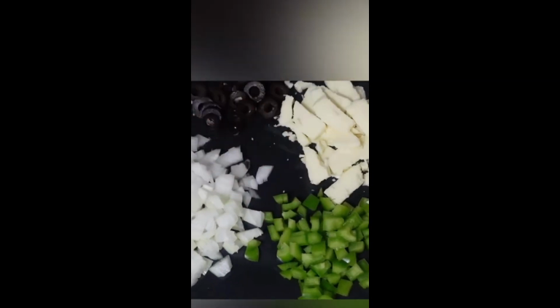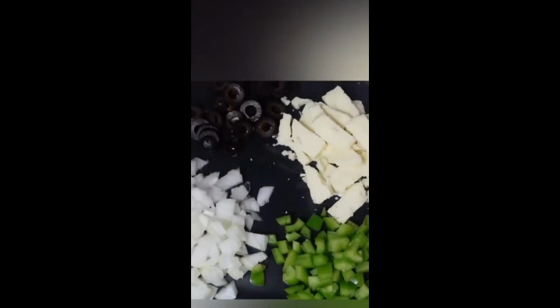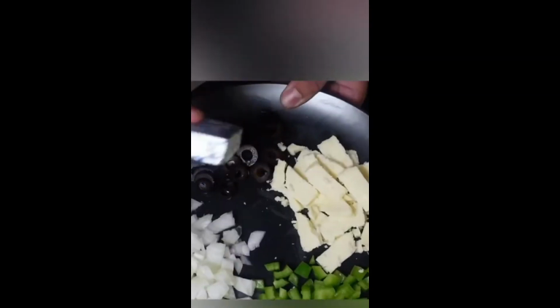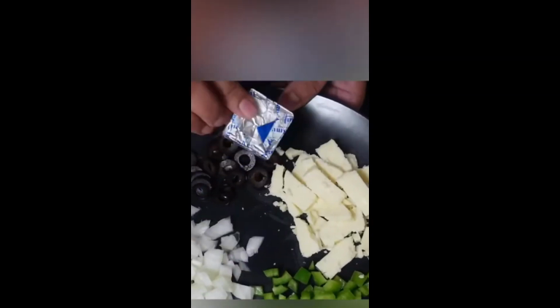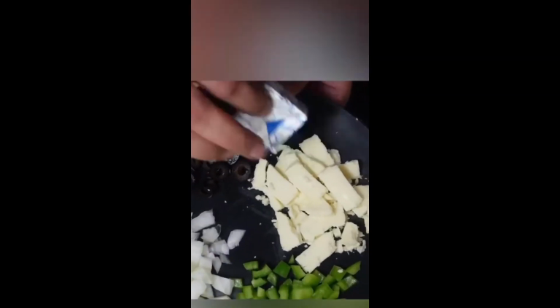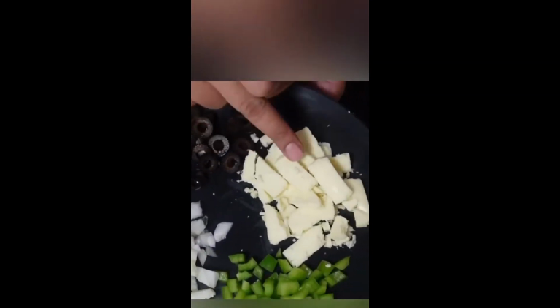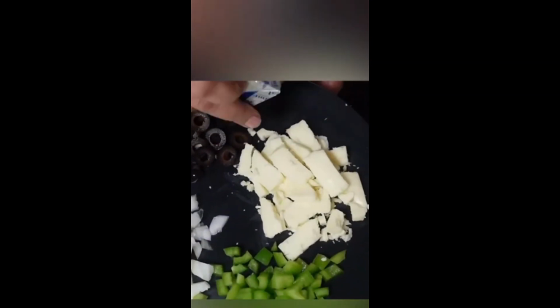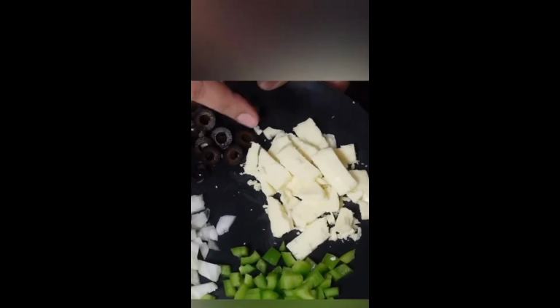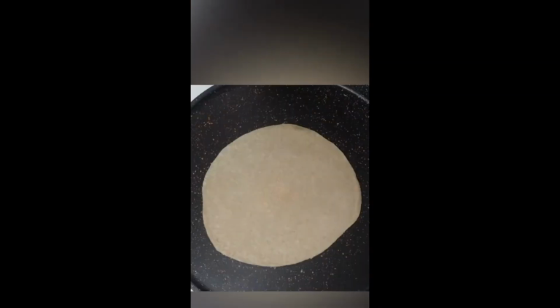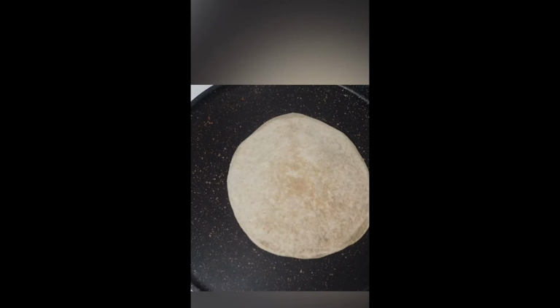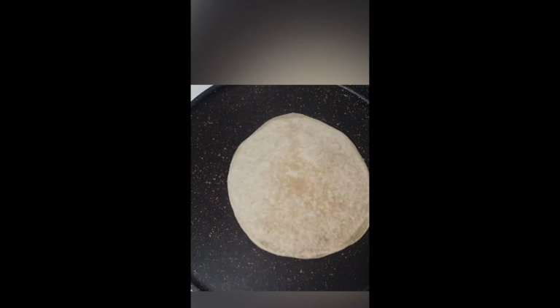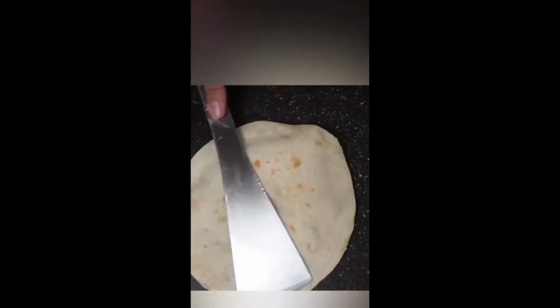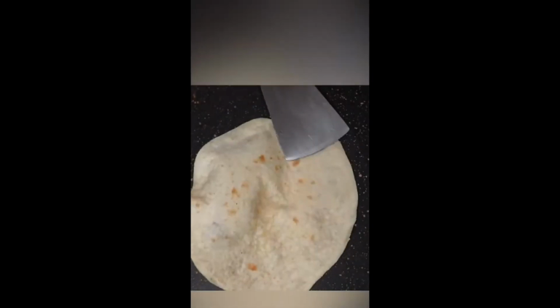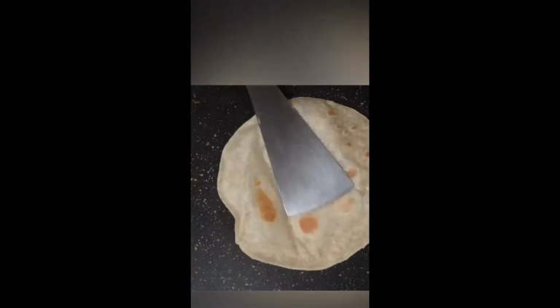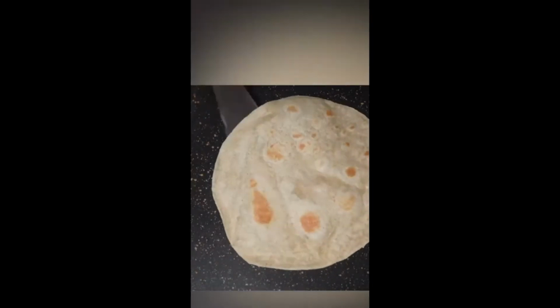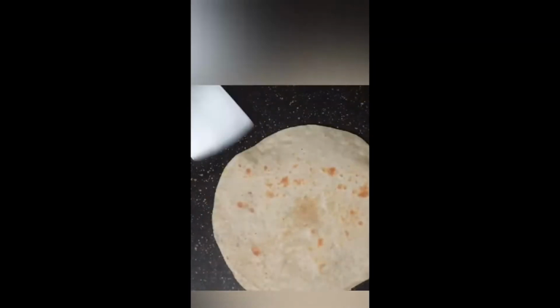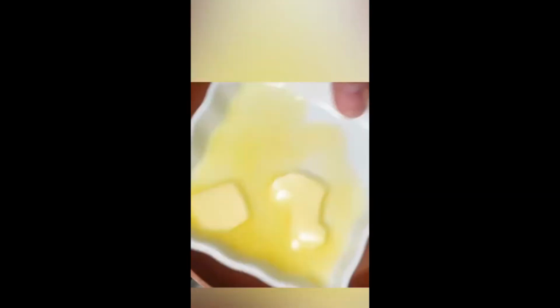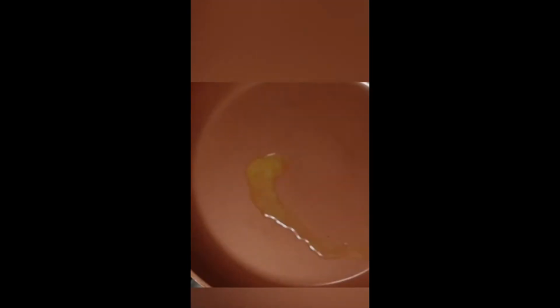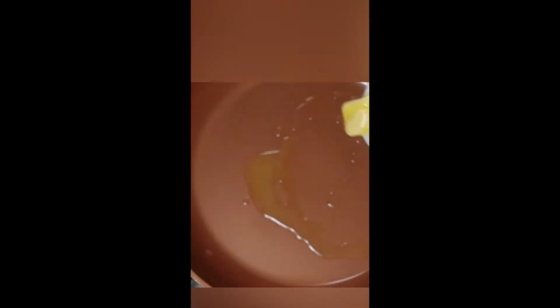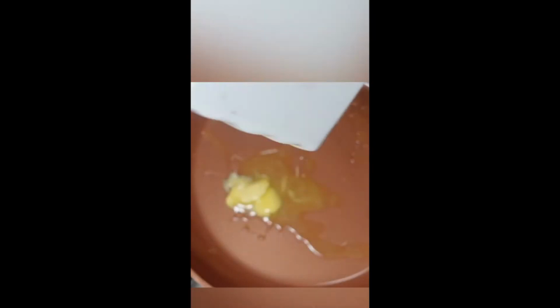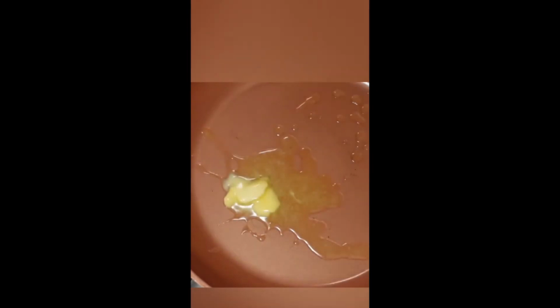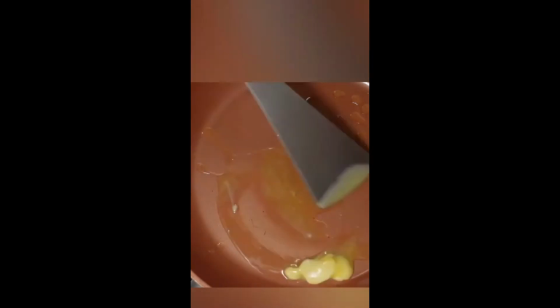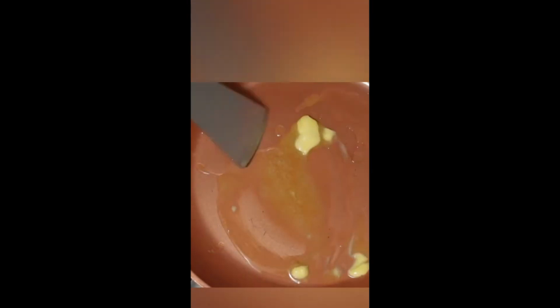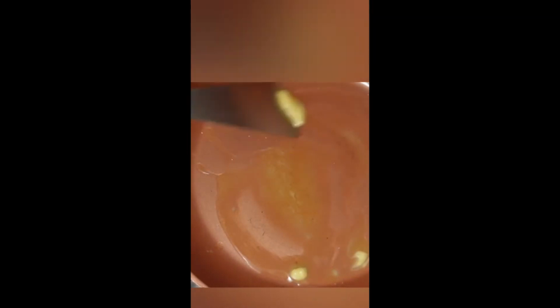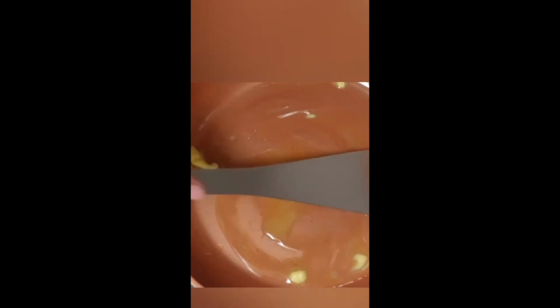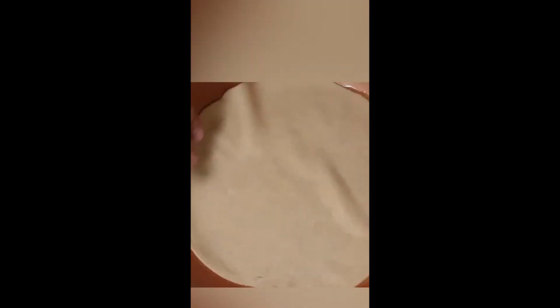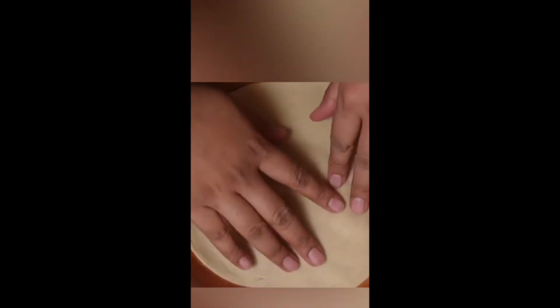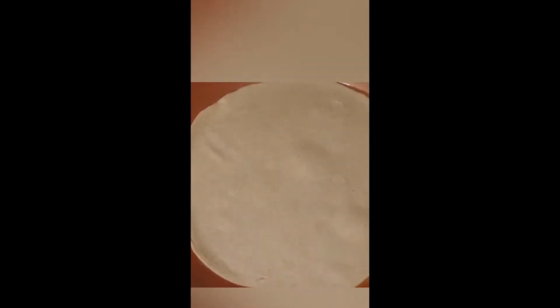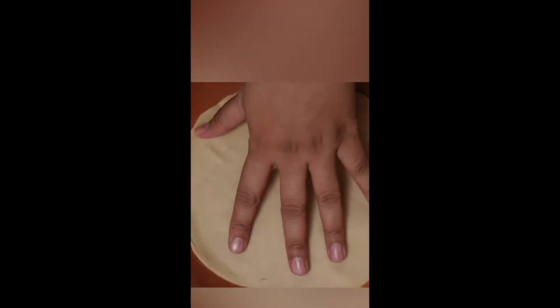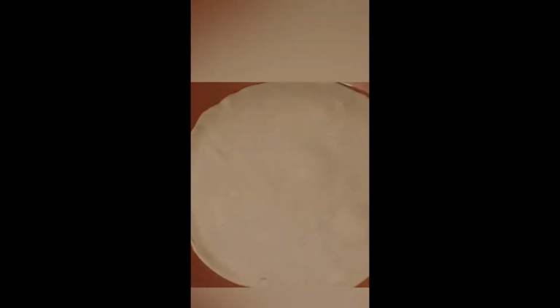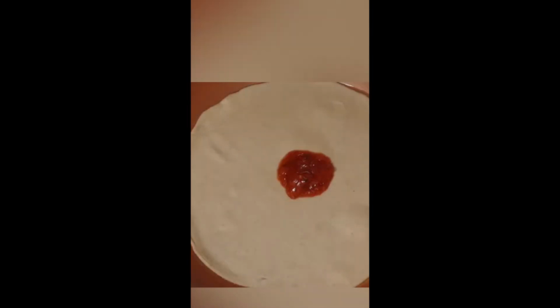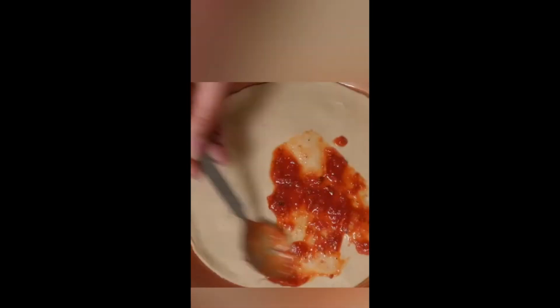We have a small sapati. We are going to make a small sapati. We are going to add butter in the pan and make the sapati a little better.